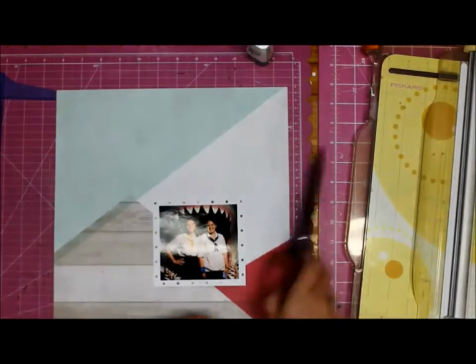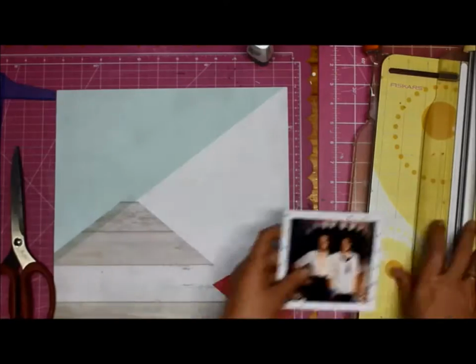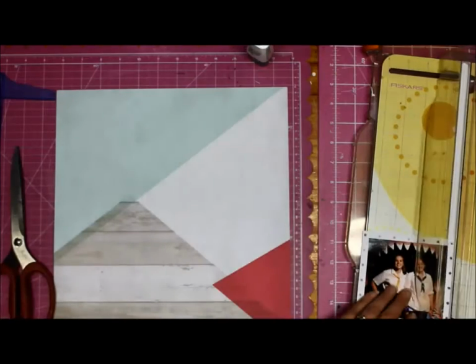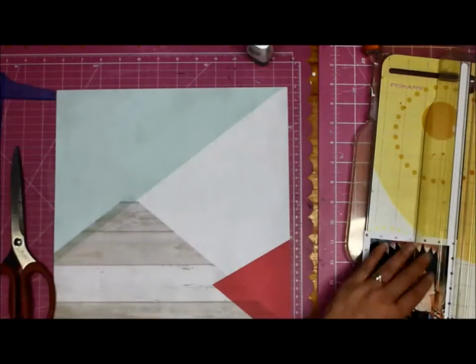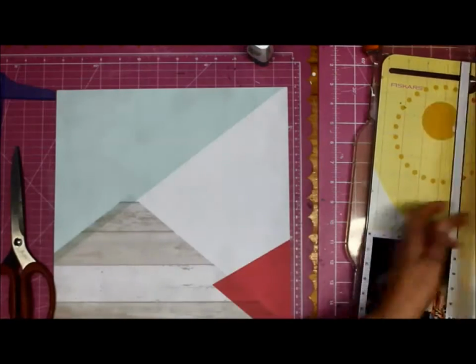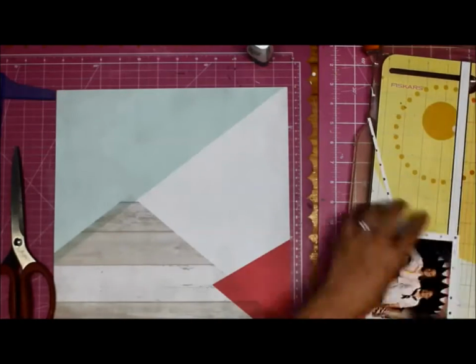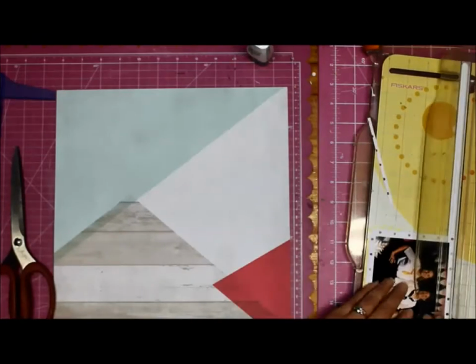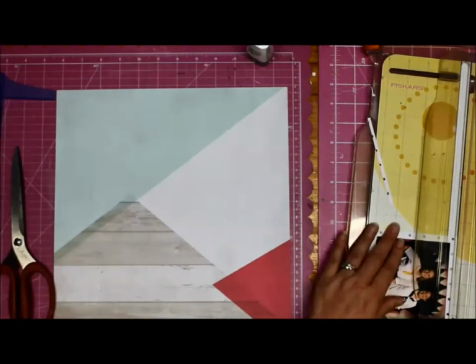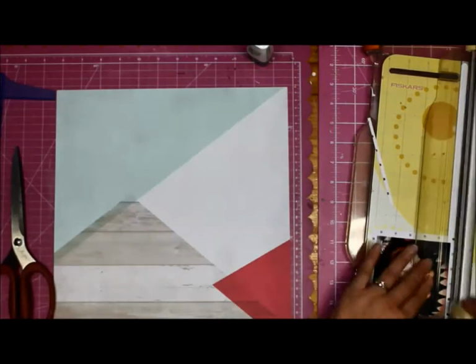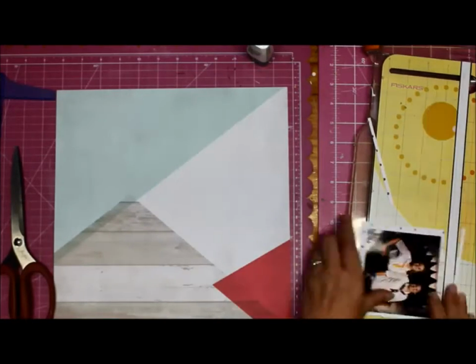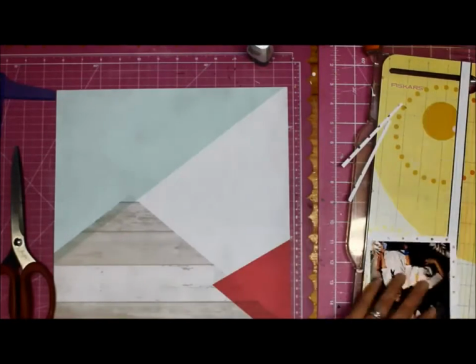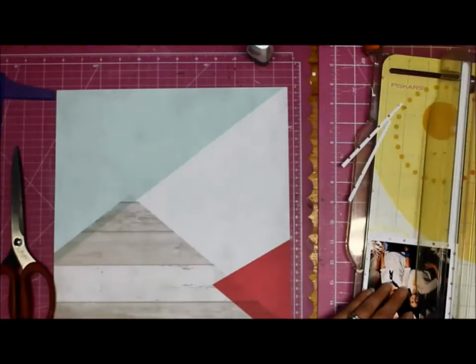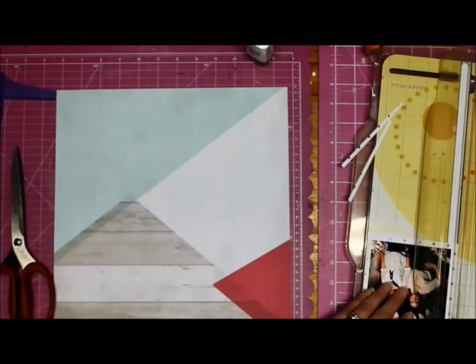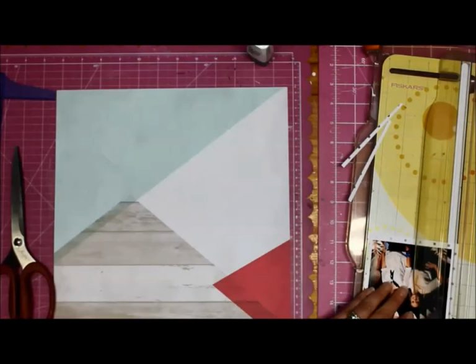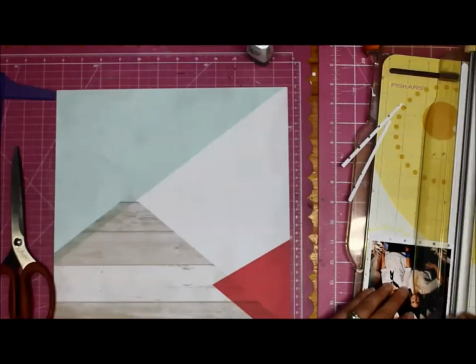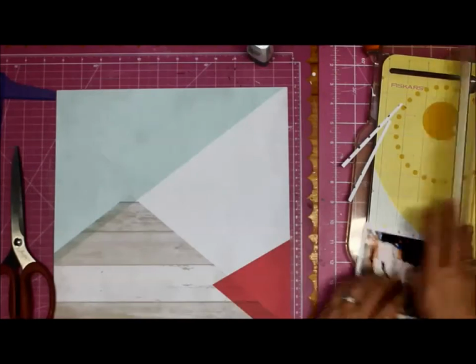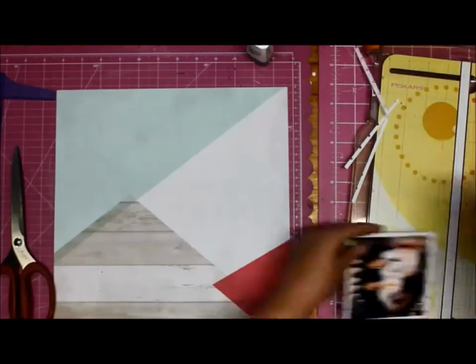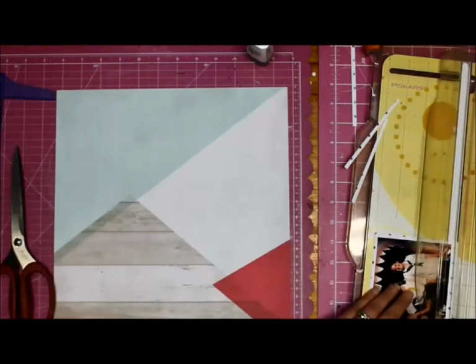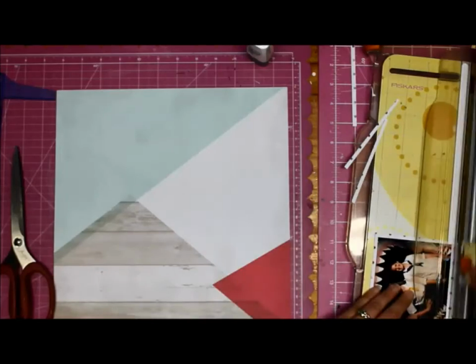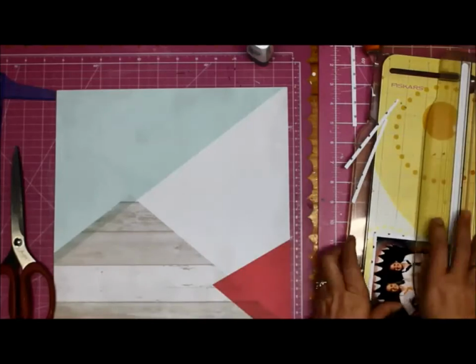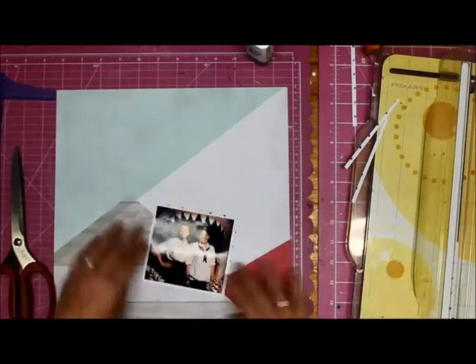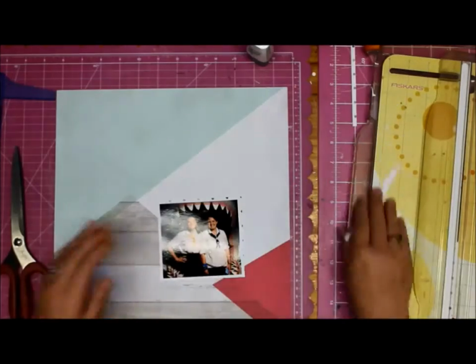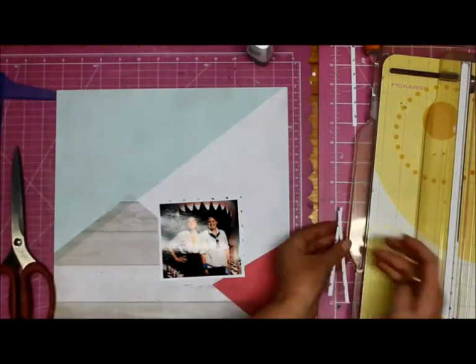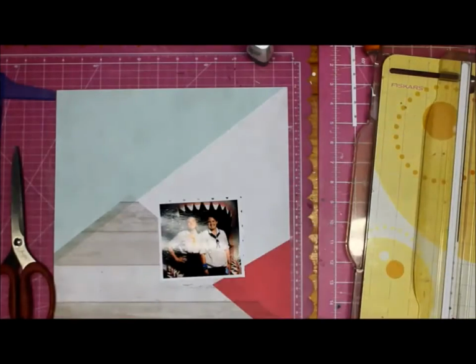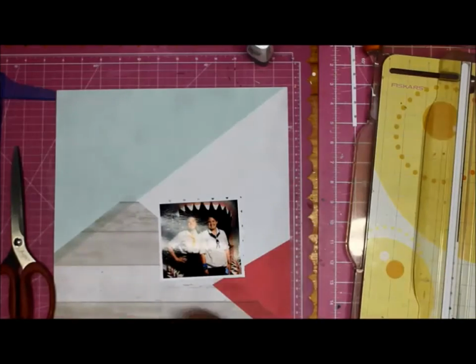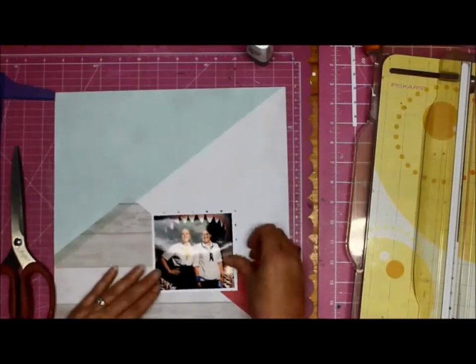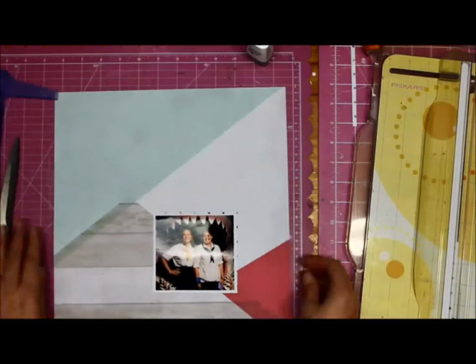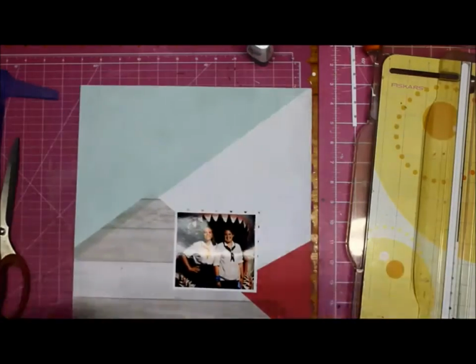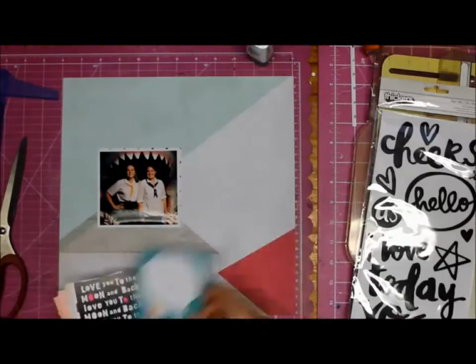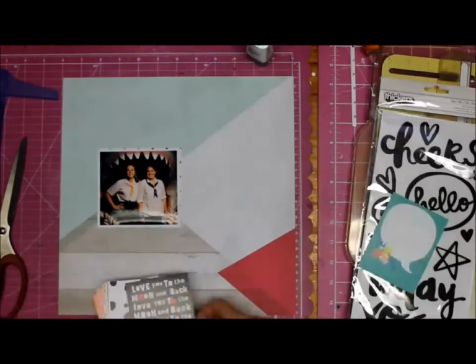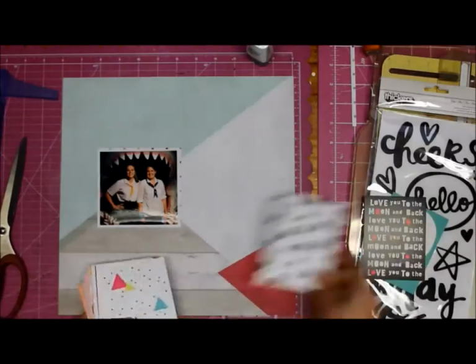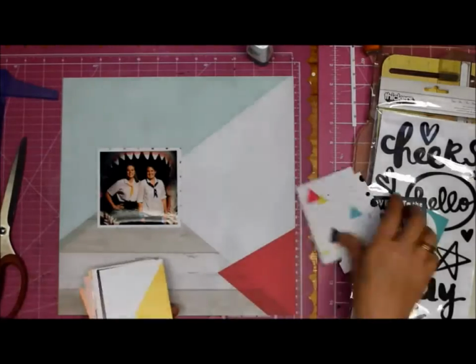That's quite a nice page, I like that page. I love that photo. We took that while we were at Cape Town at one of the museums there. We're actually in like a big shark mouth.